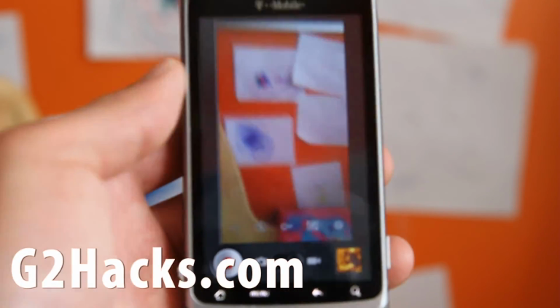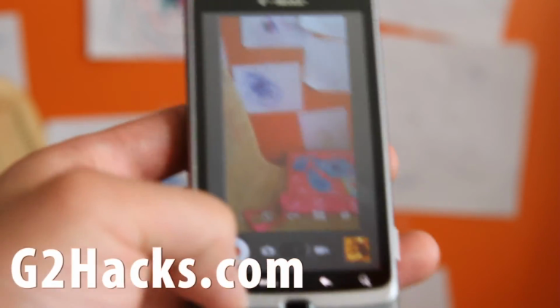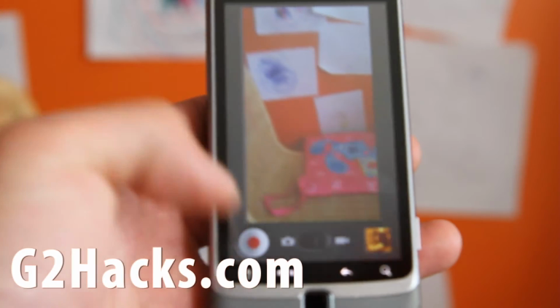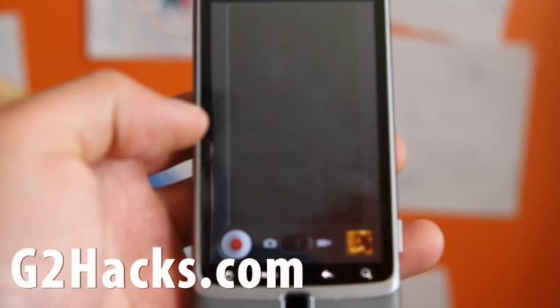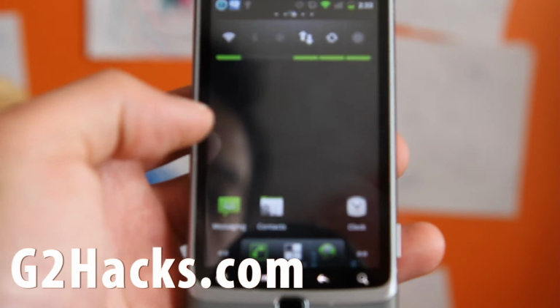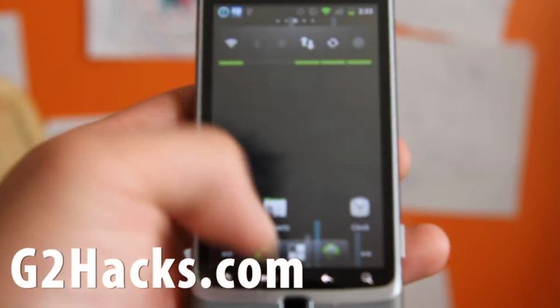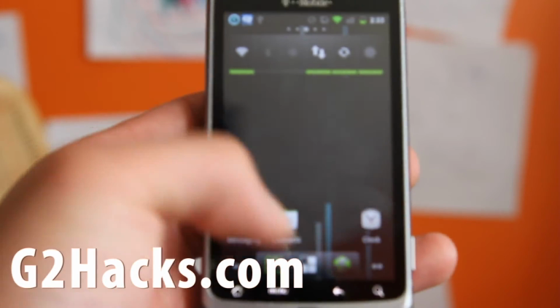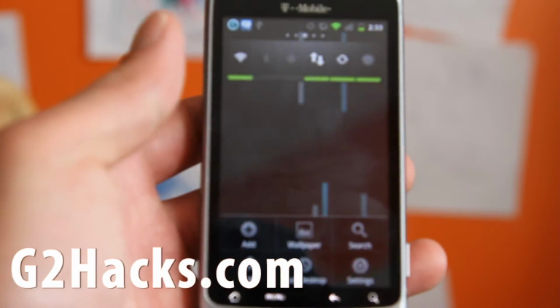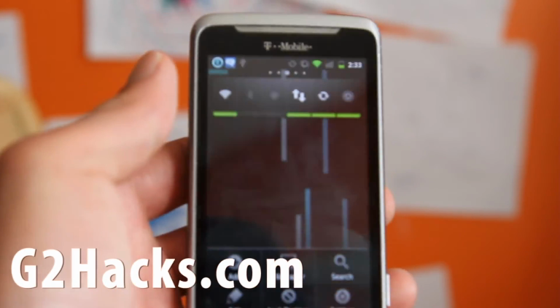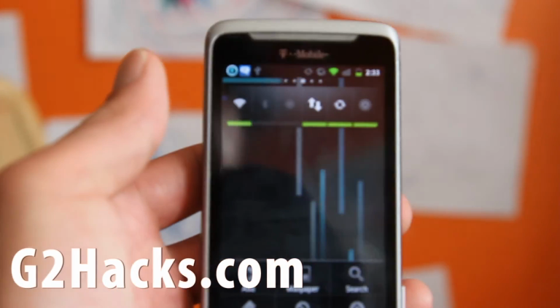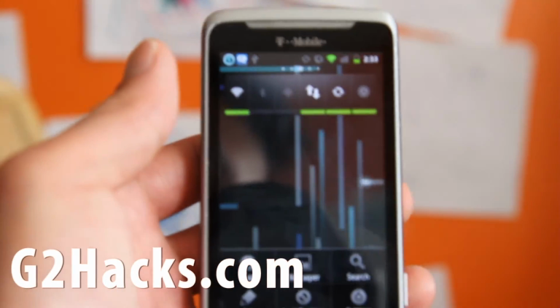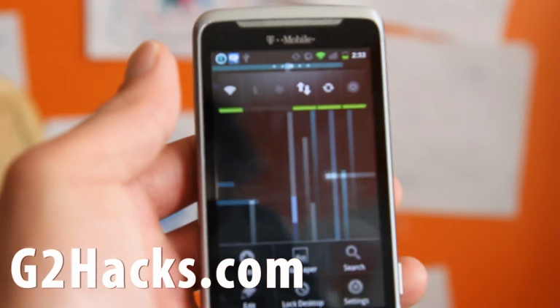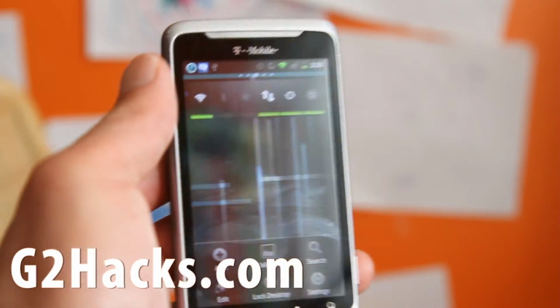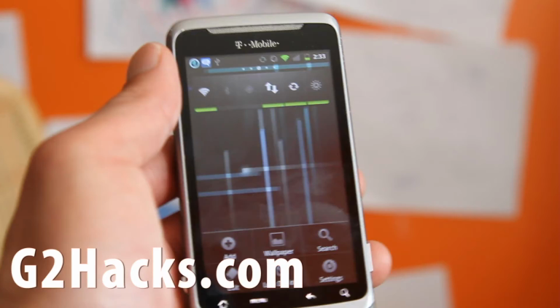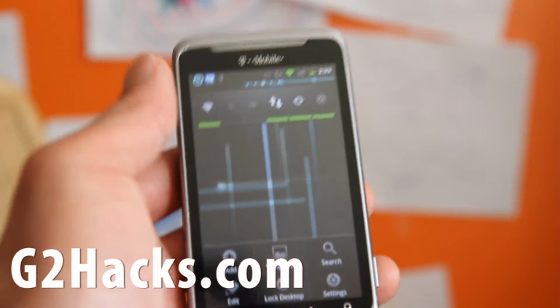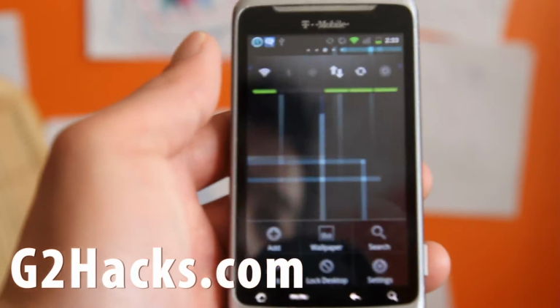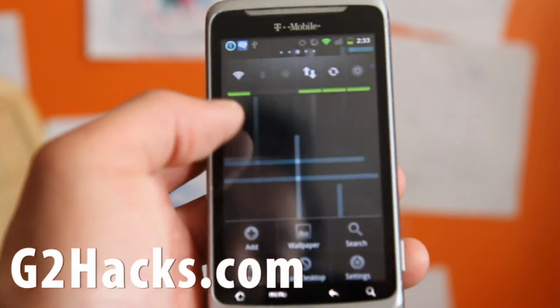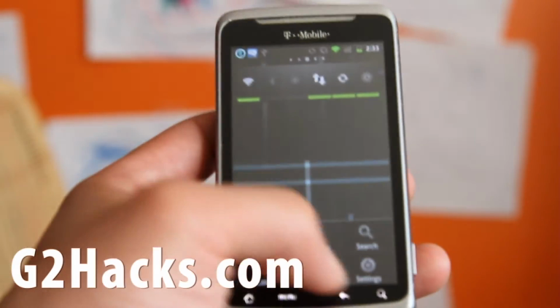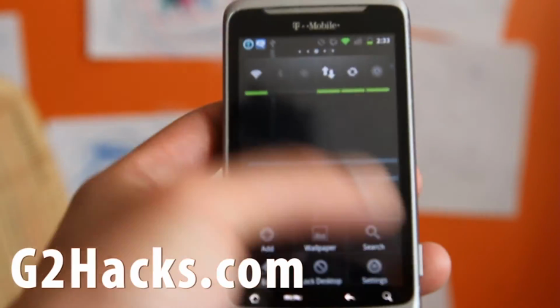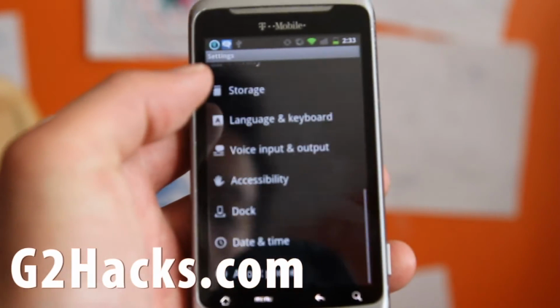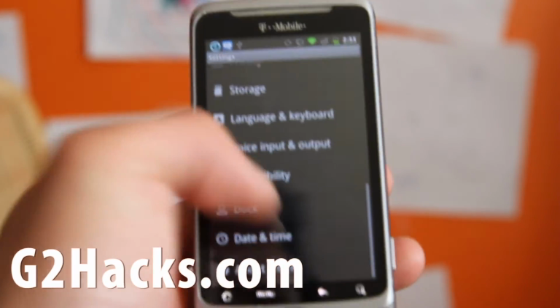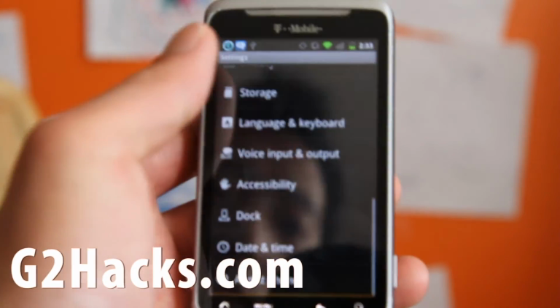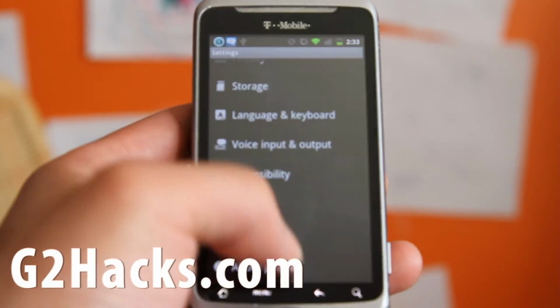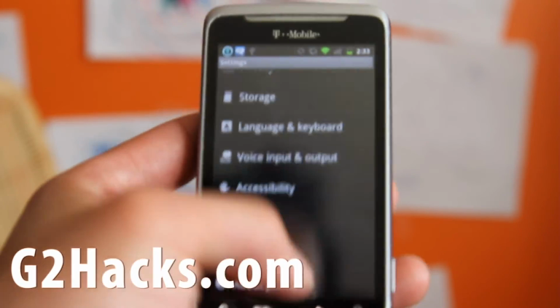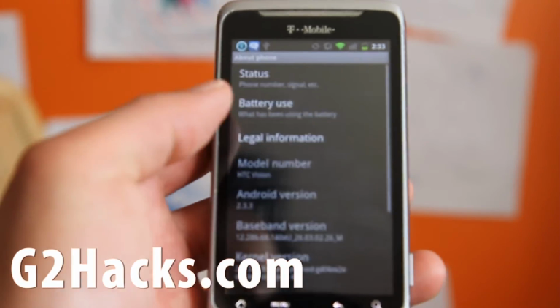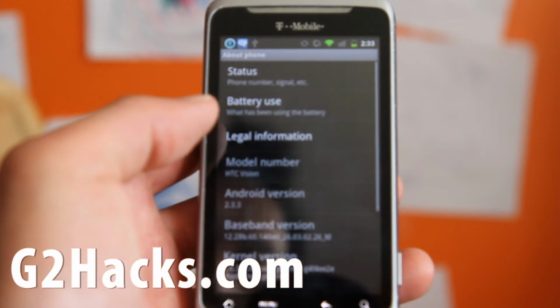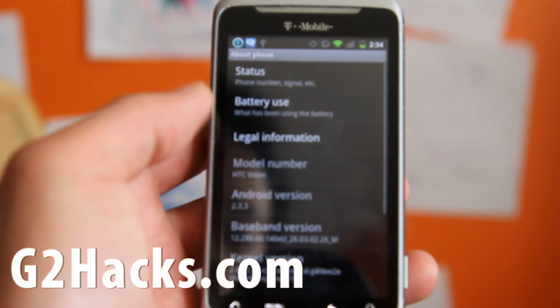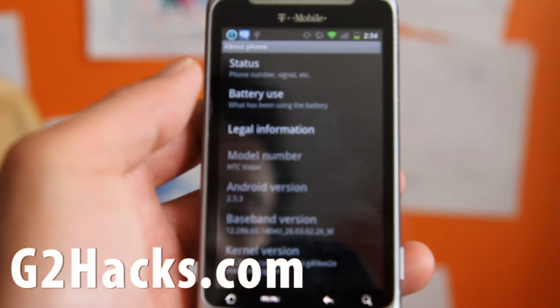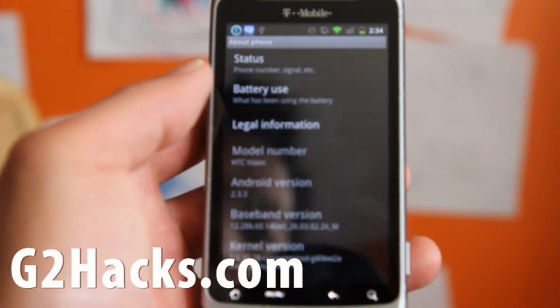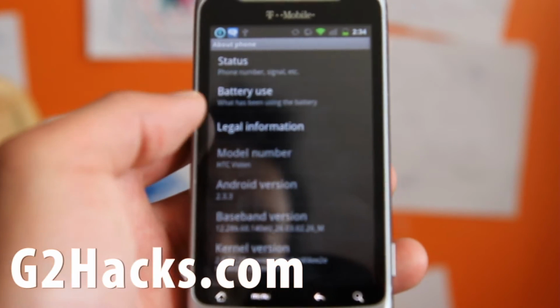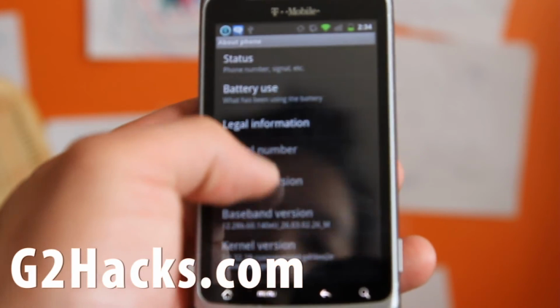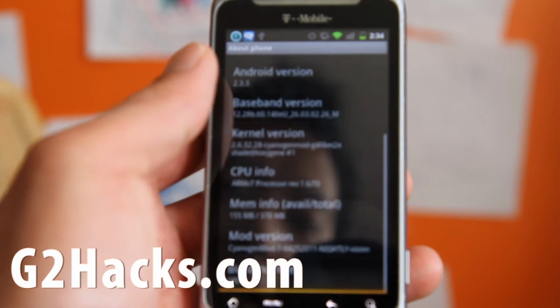This is Gingerbread. Before Ginger Villain, Cyanogen was running on Froyo, but now they have 2.3 — 2.3.3. How cool is that?